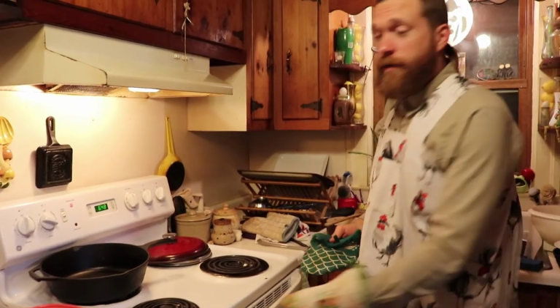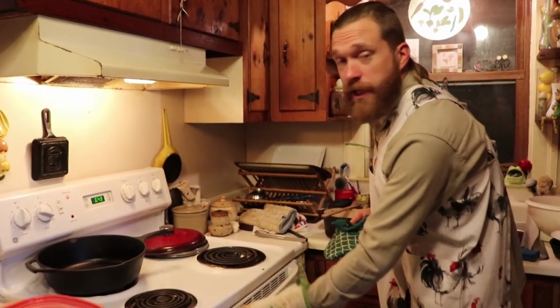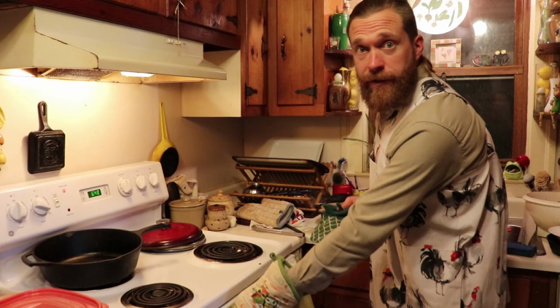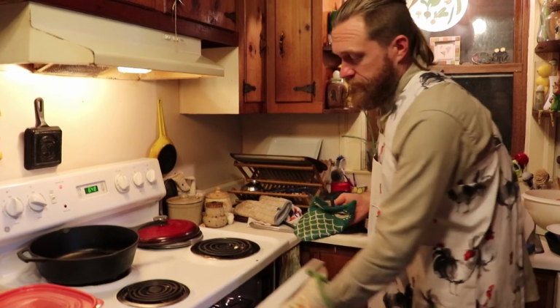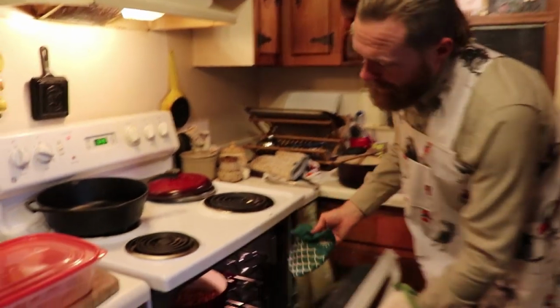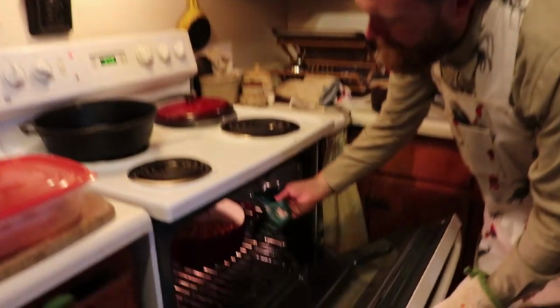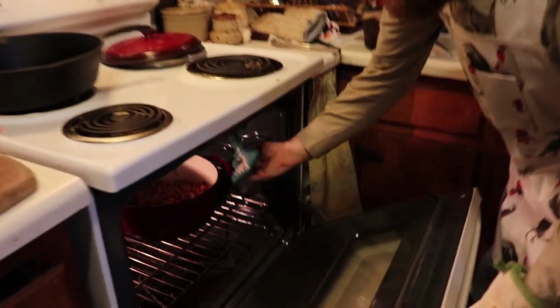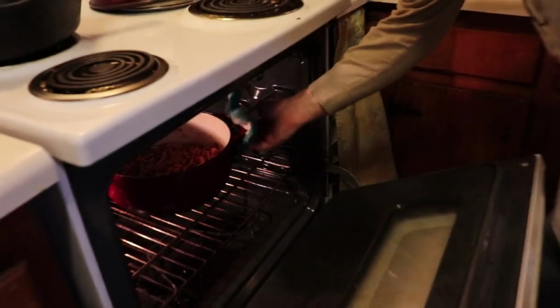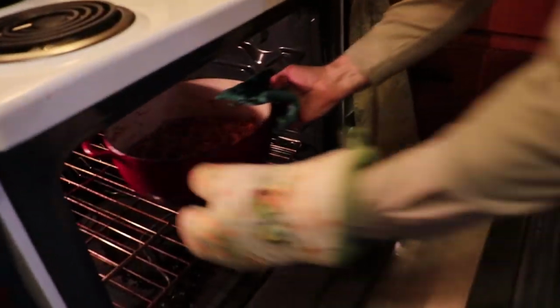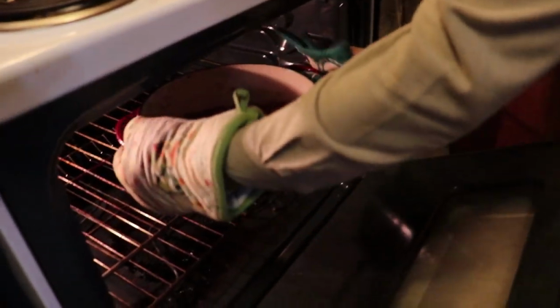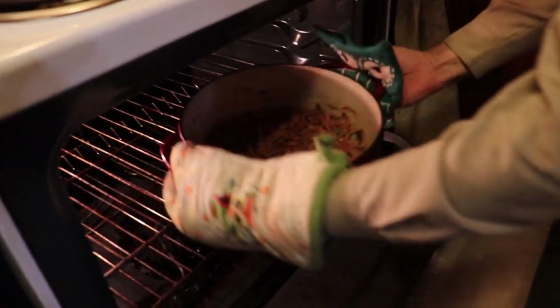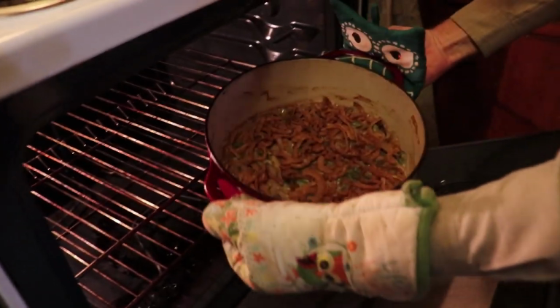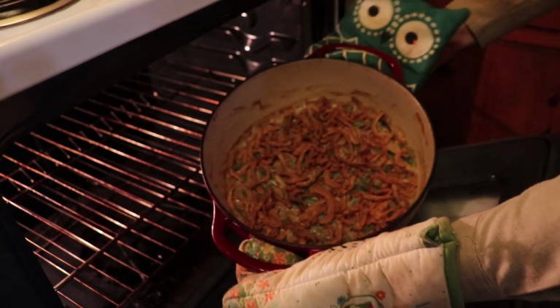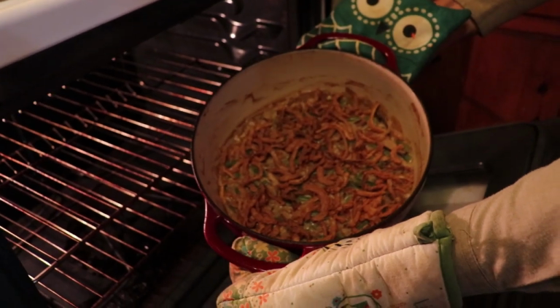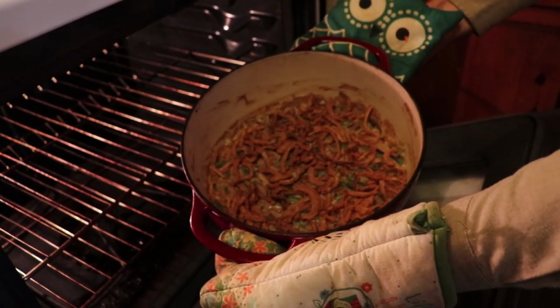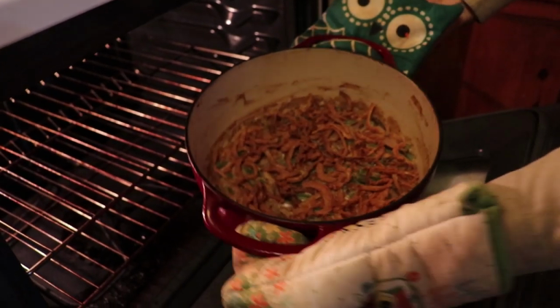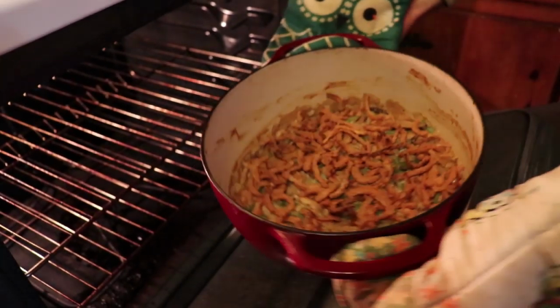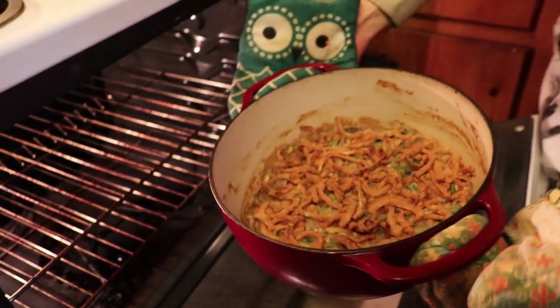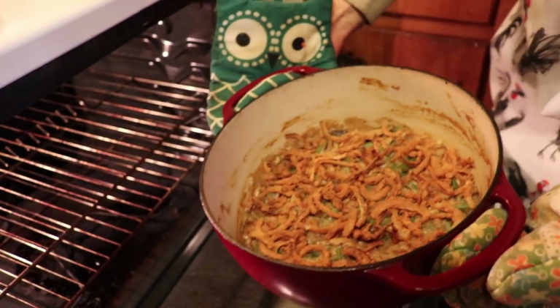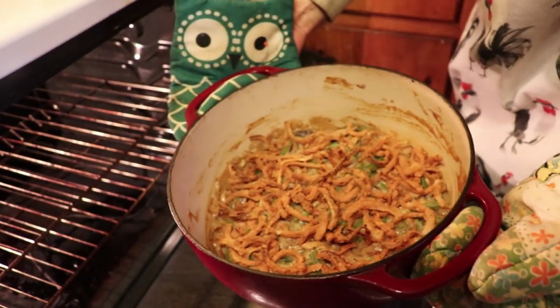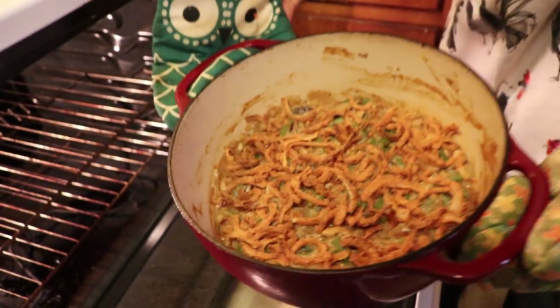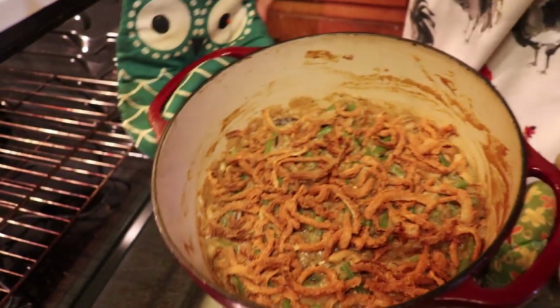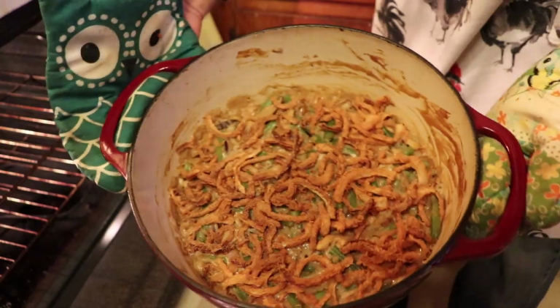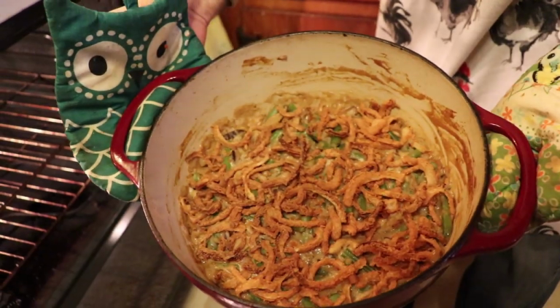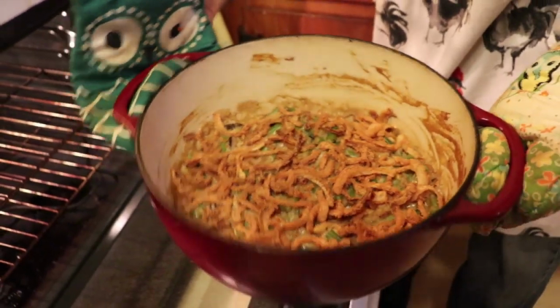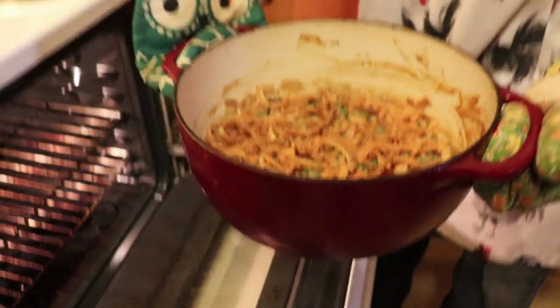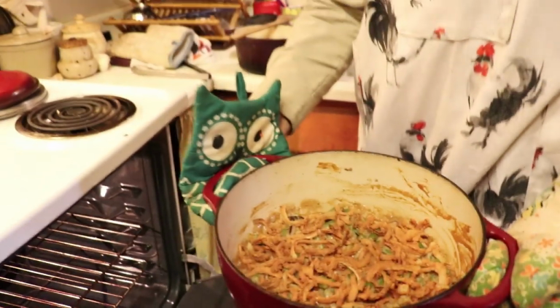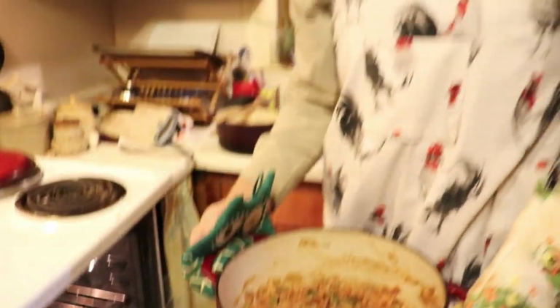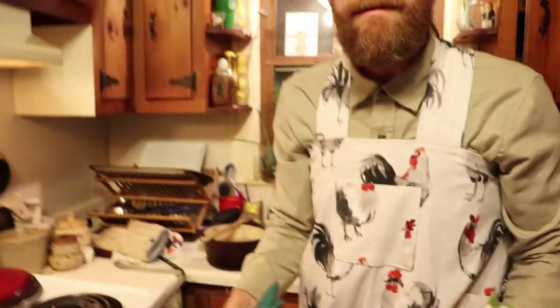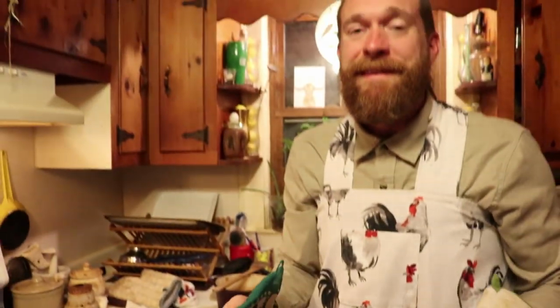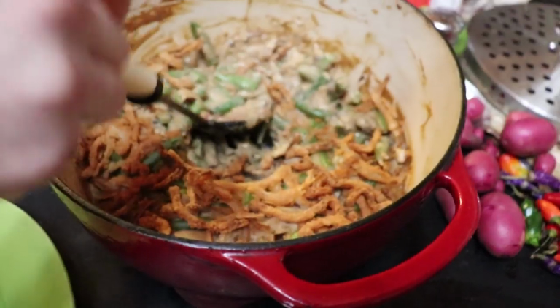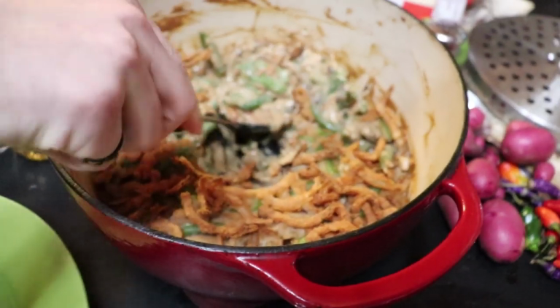We check on it. It looks like it's finished, y'all. Nice and bubbly and golden brown. We're going to let it cool for a few minutes, and then we're going to serve it.